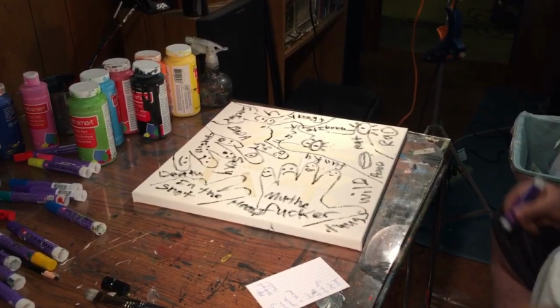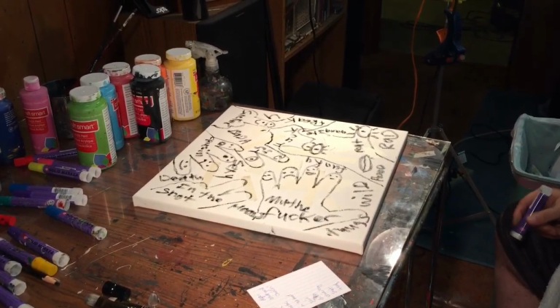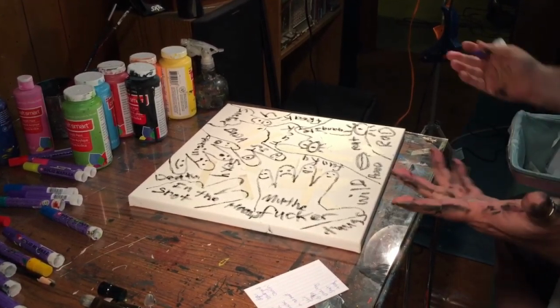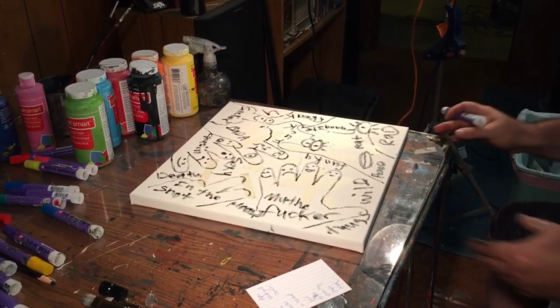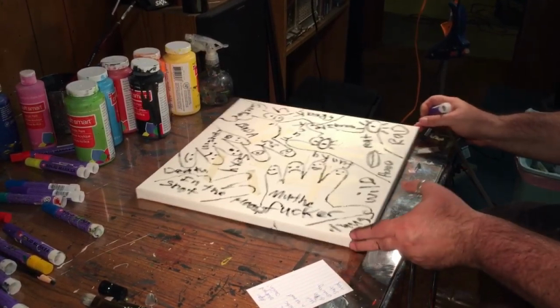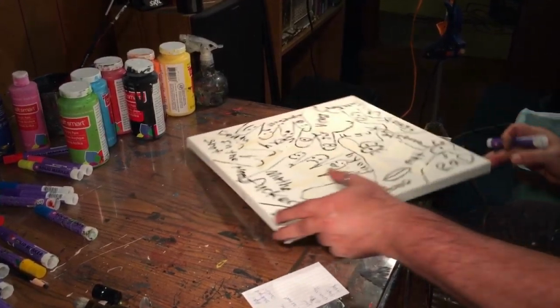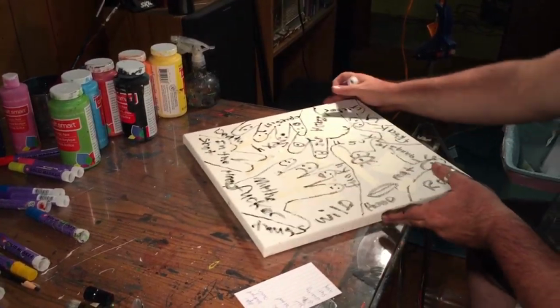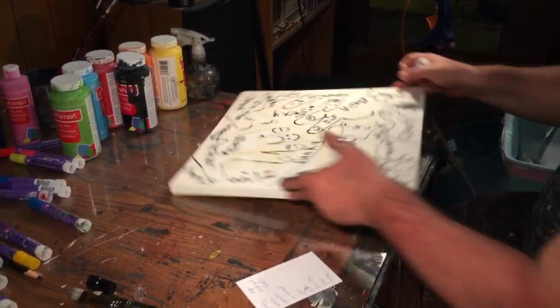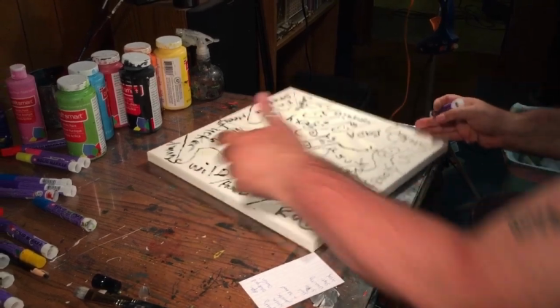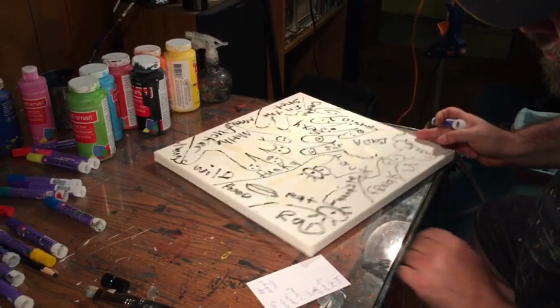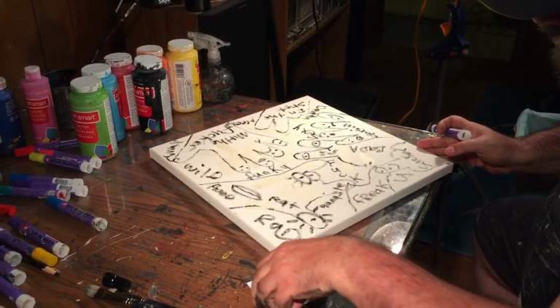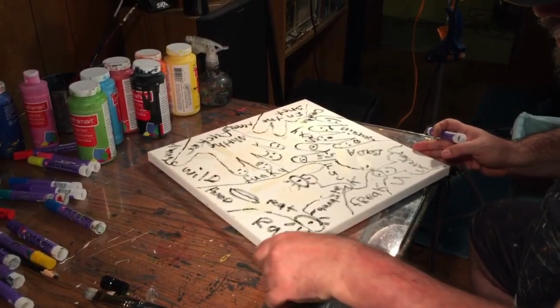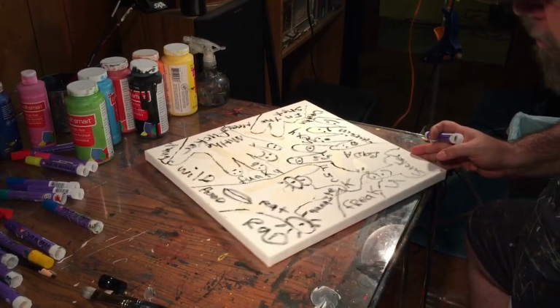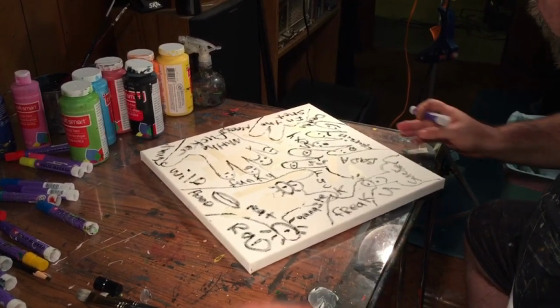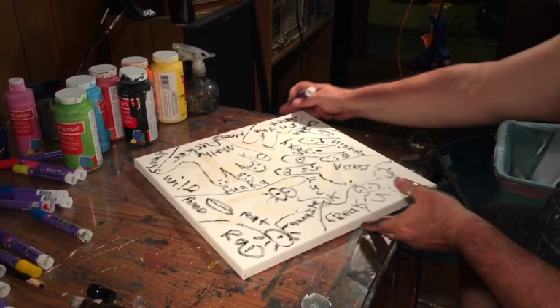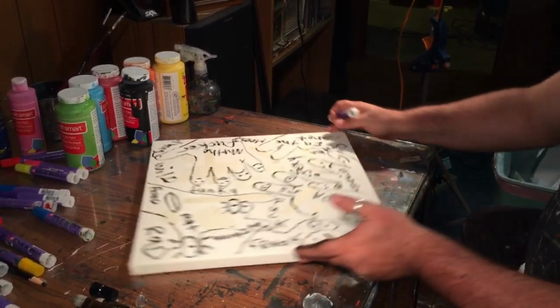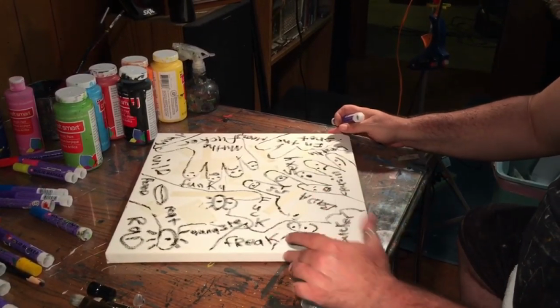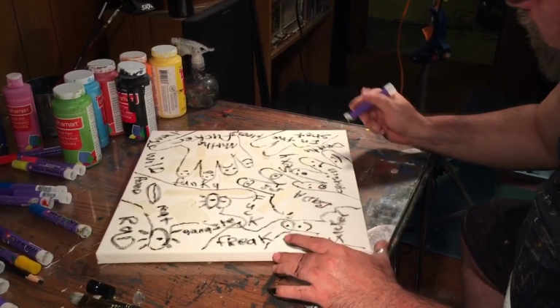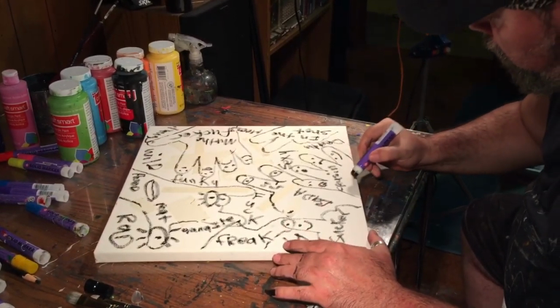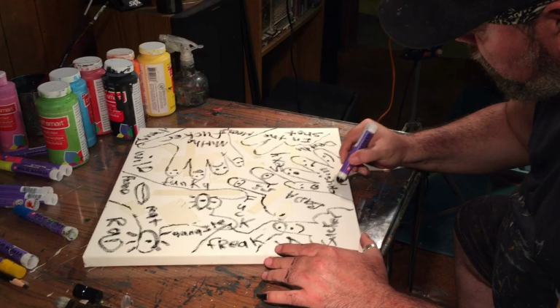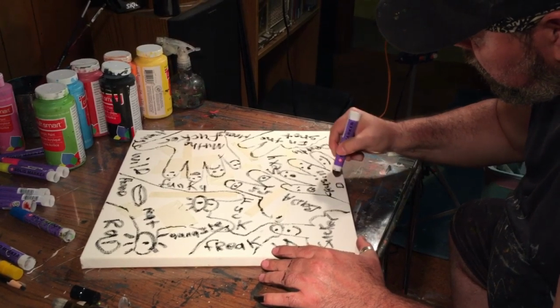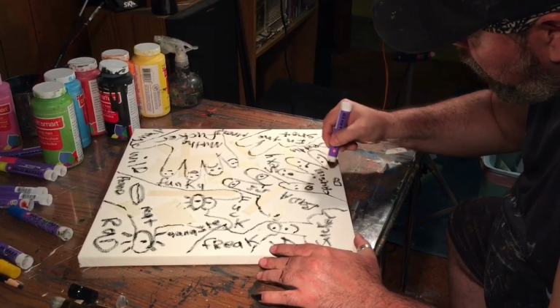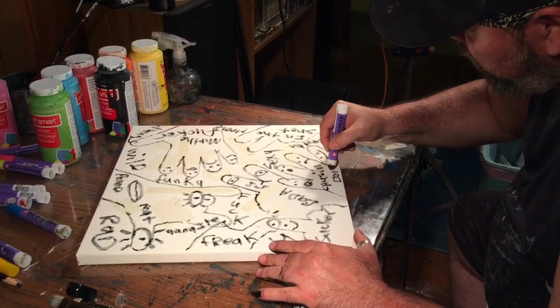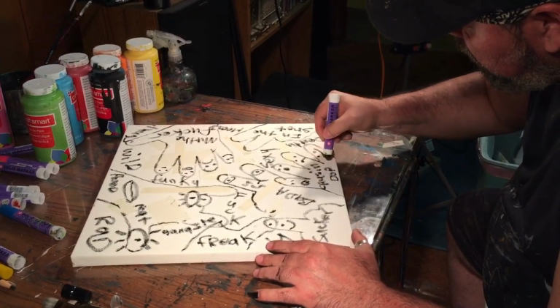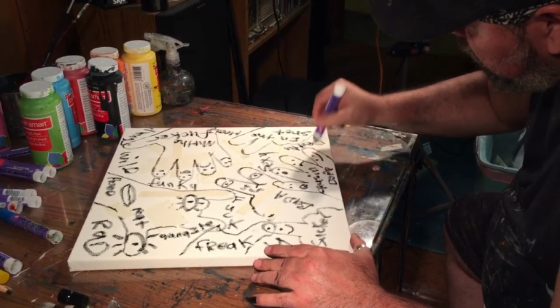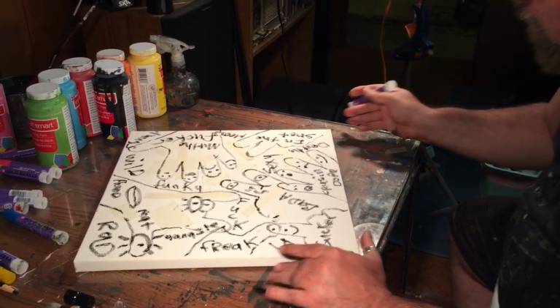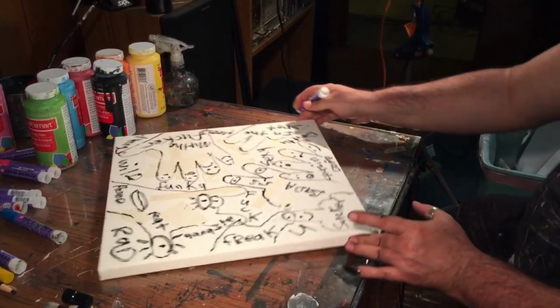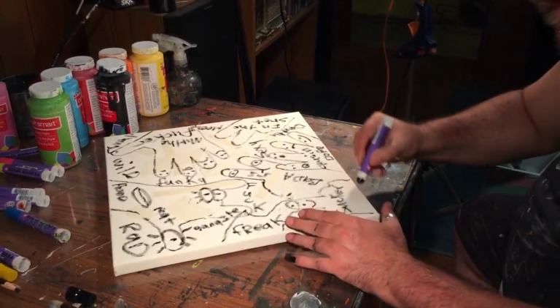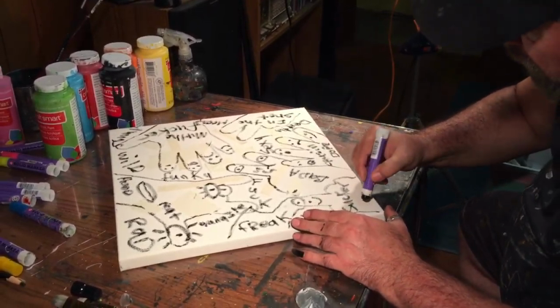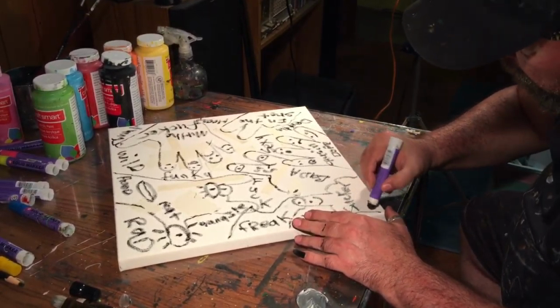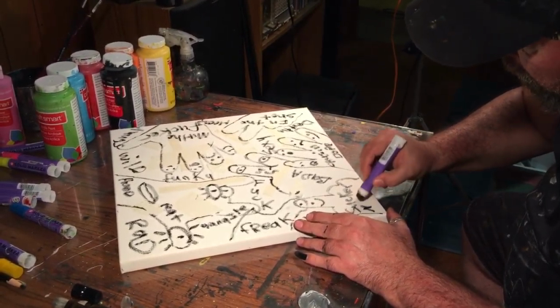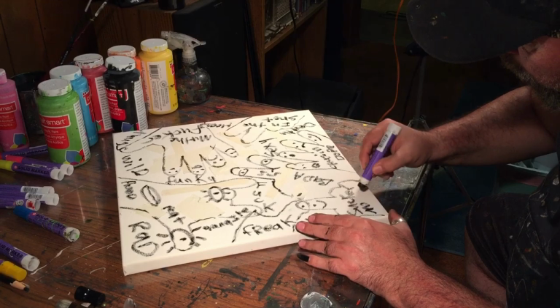All right, so we got kind of everything we want to incorporate in there. This is the fast little thing I want to do here — let's put the word dope right here. Man, I like the word dope. D-O-P-E. And sucker. And then no hope.